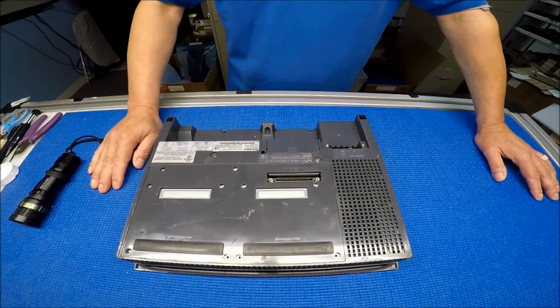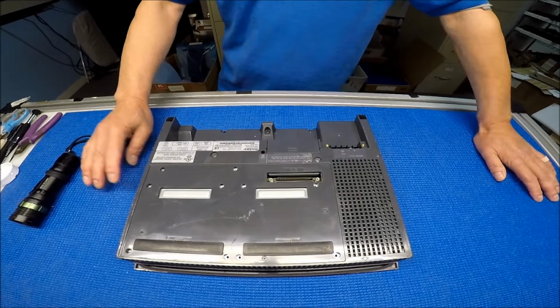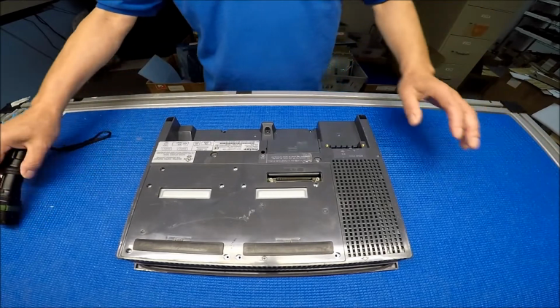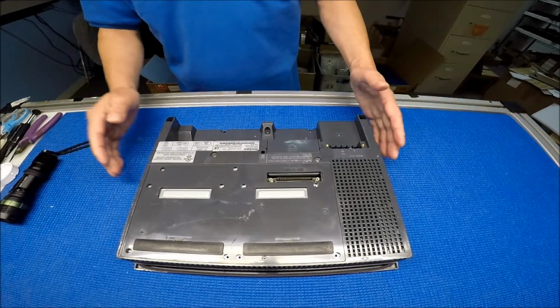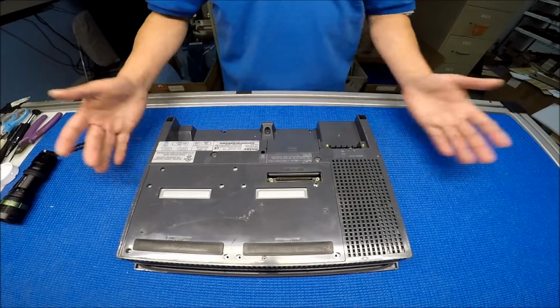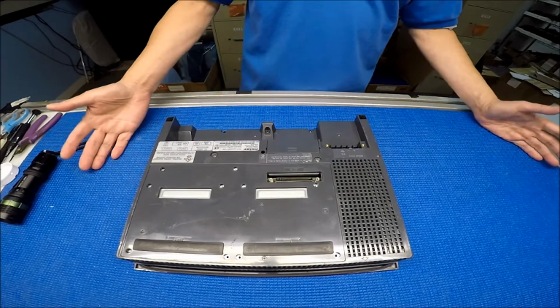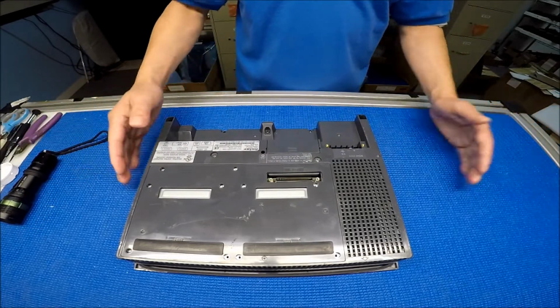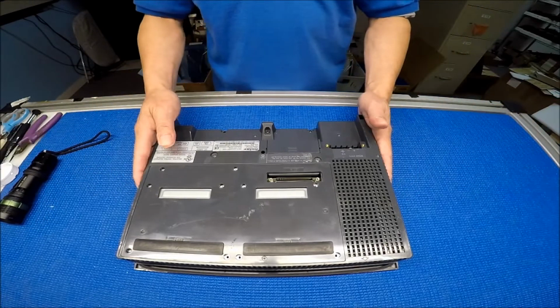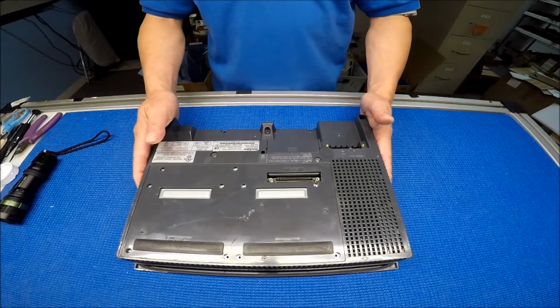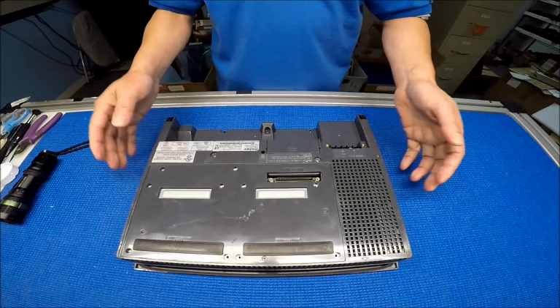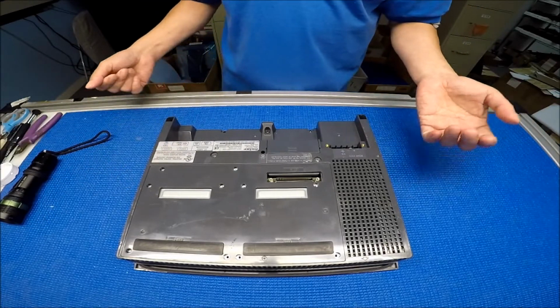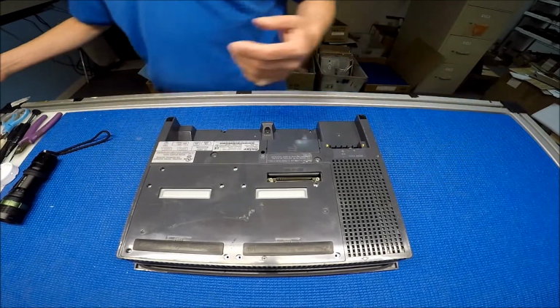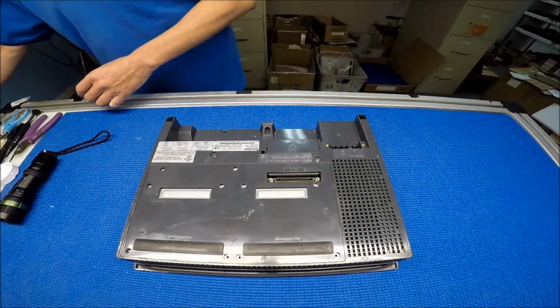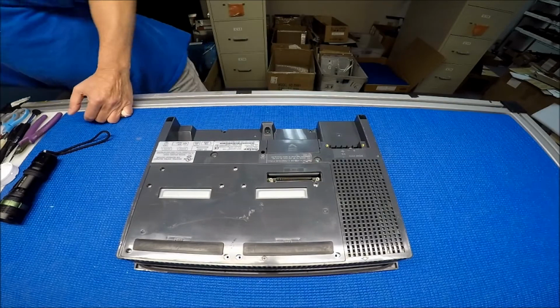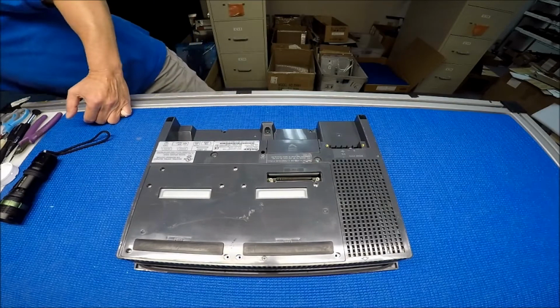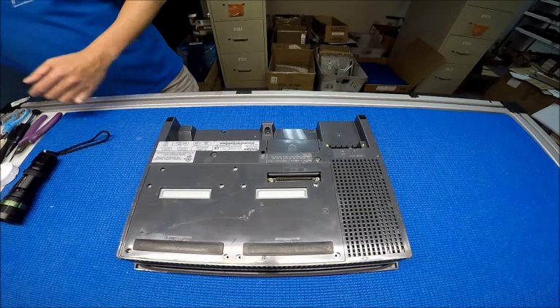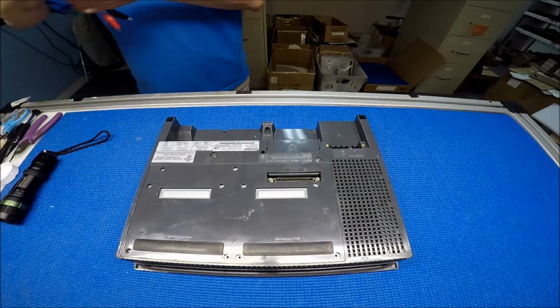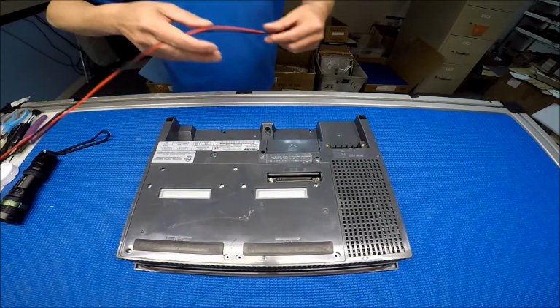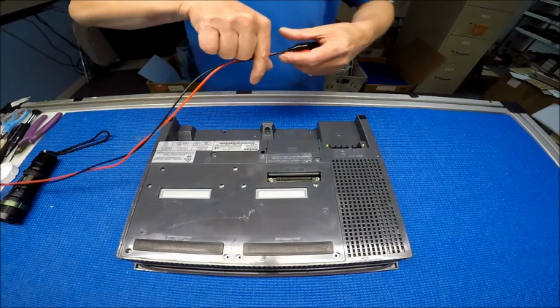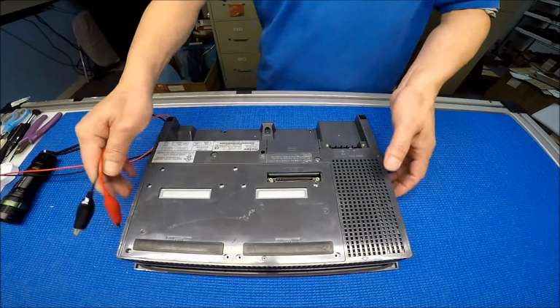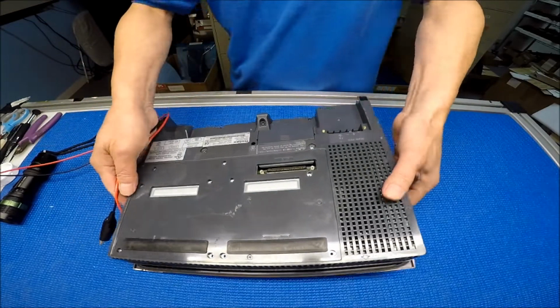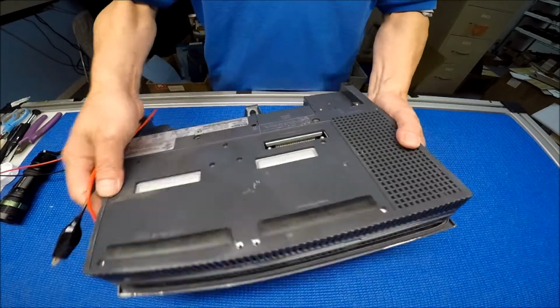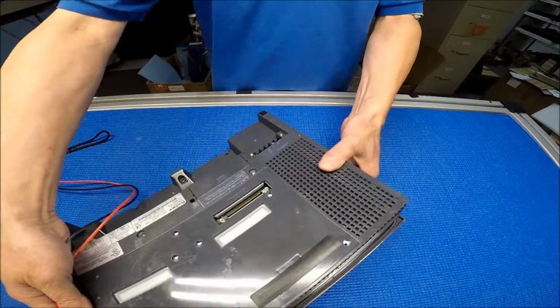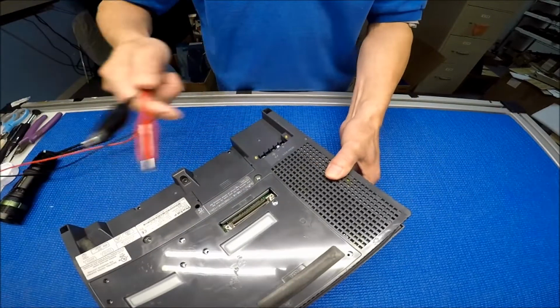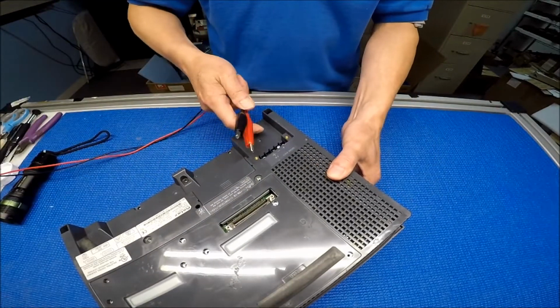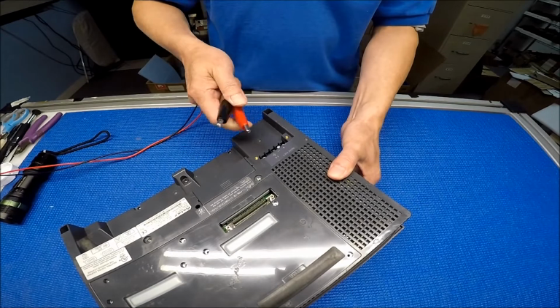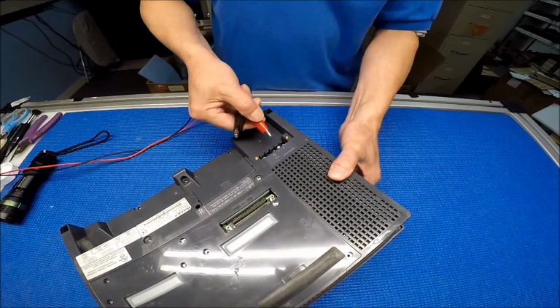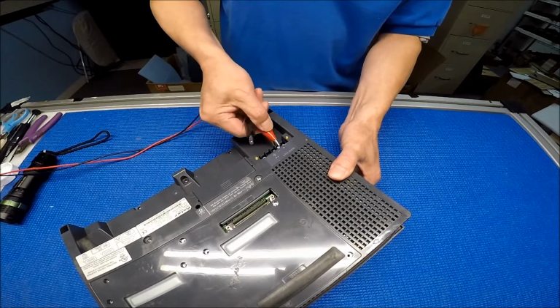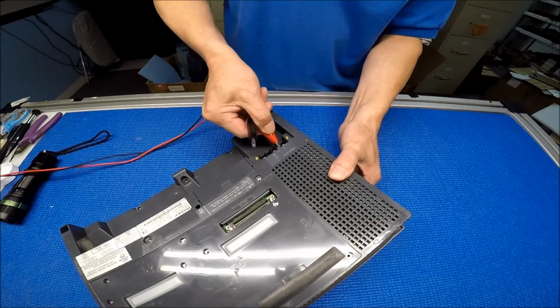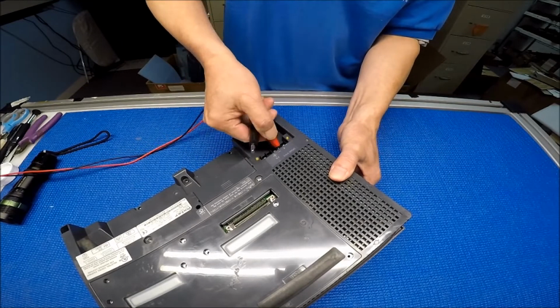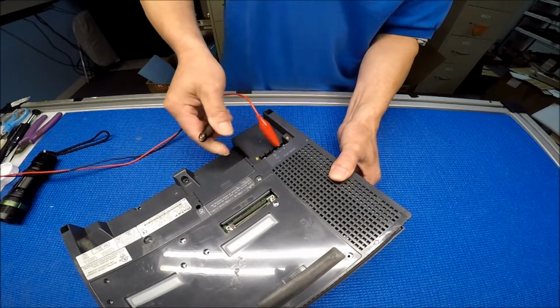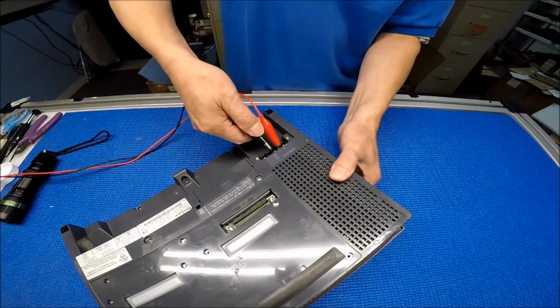So this one I already removed it. This is 24 volt — I want to apply max 24 volt here. So this is plus minus.